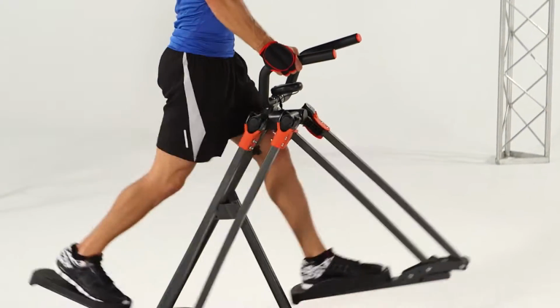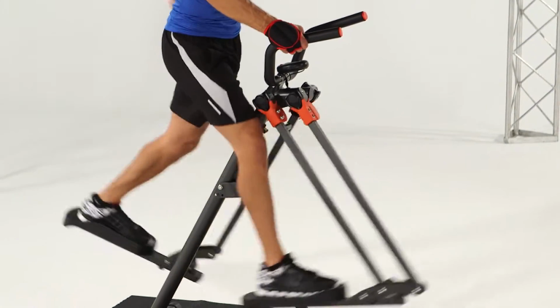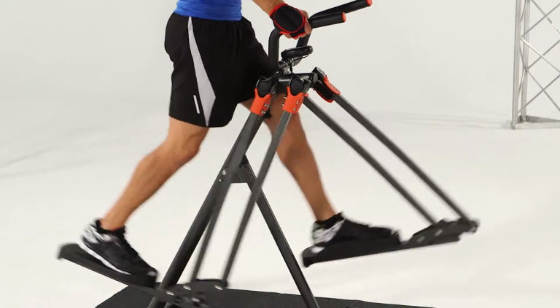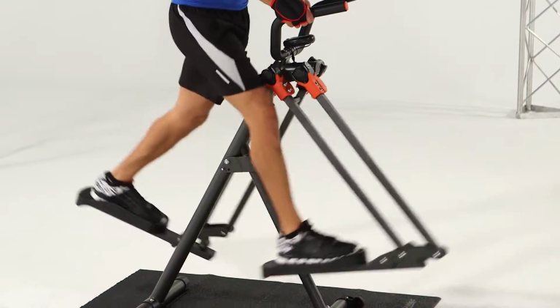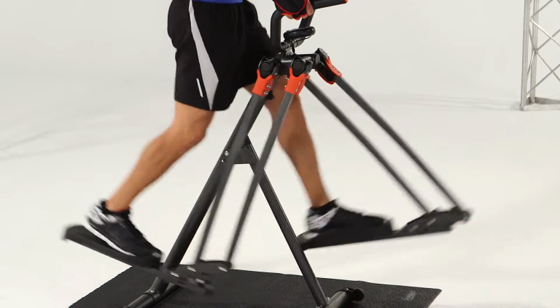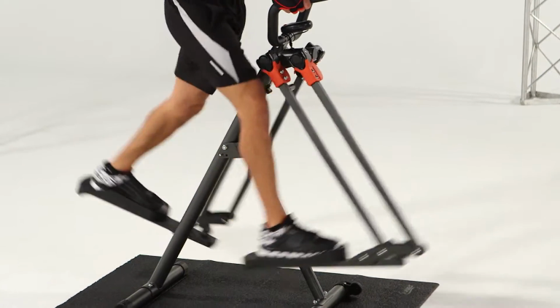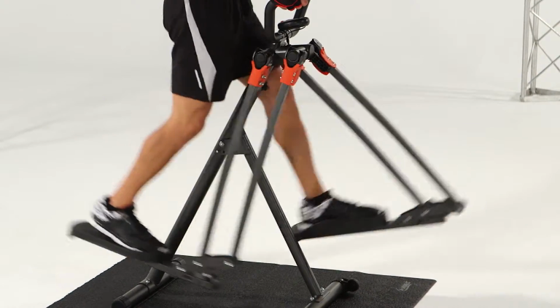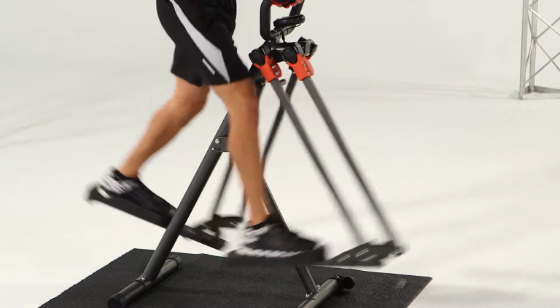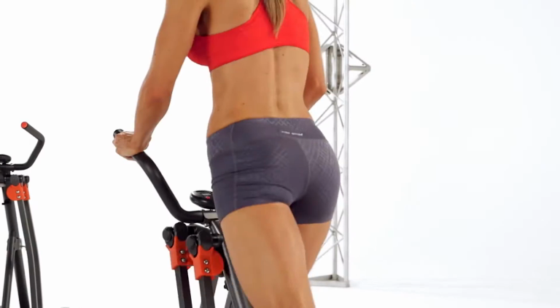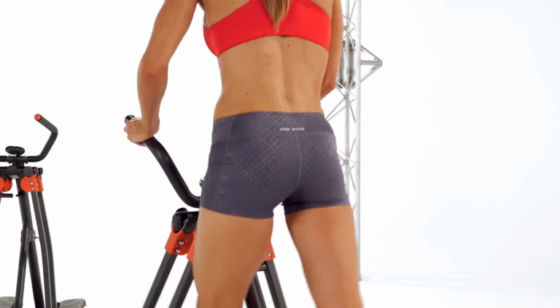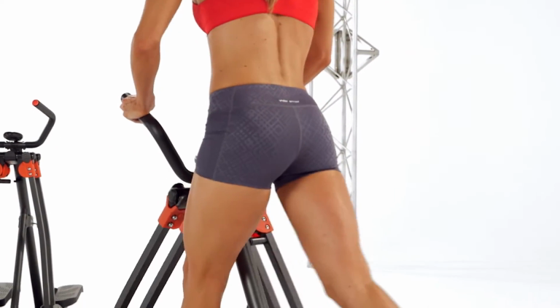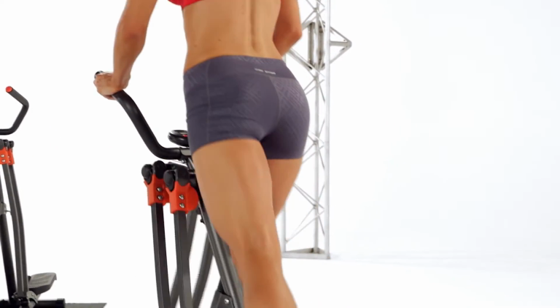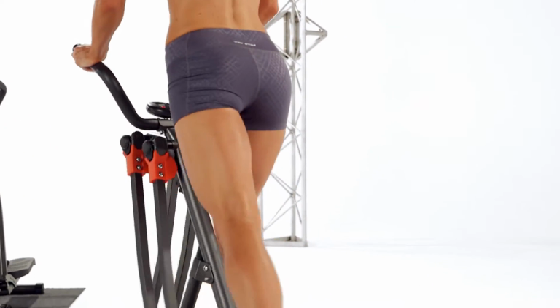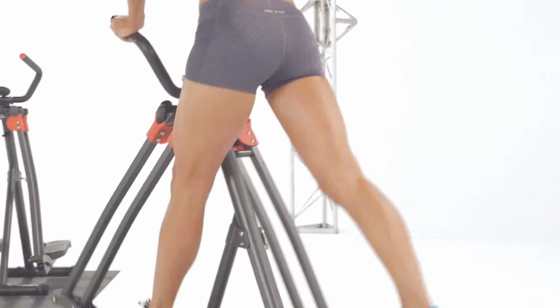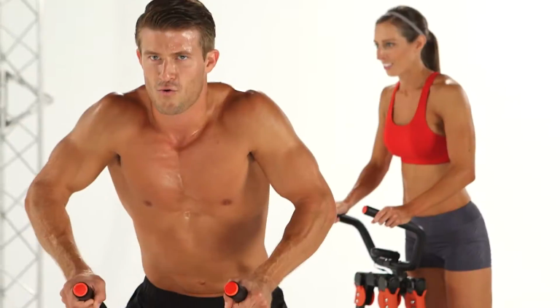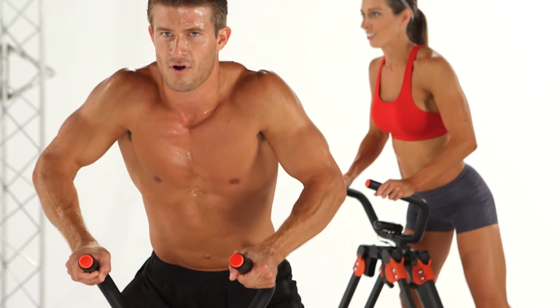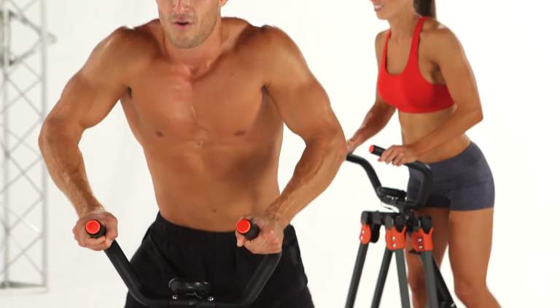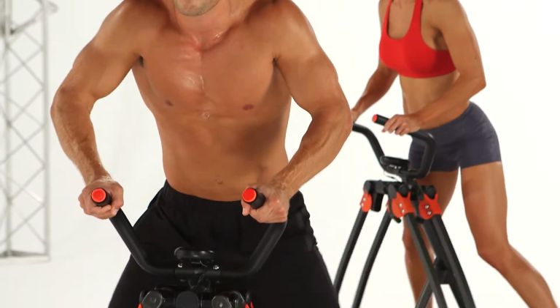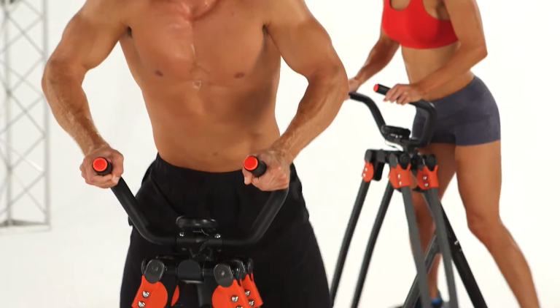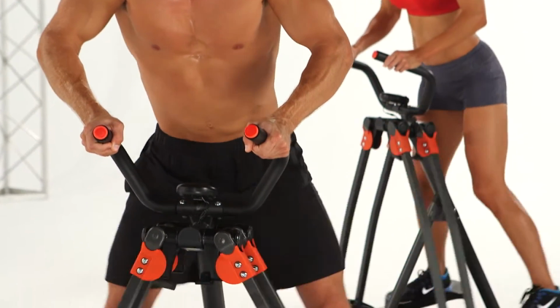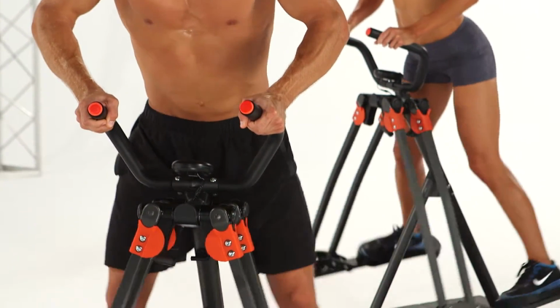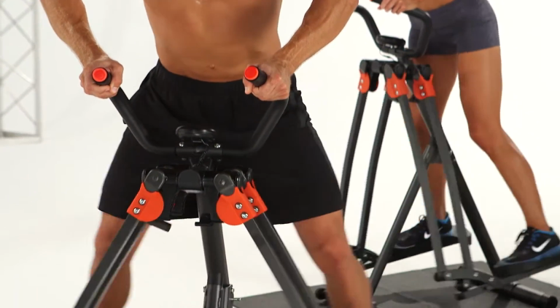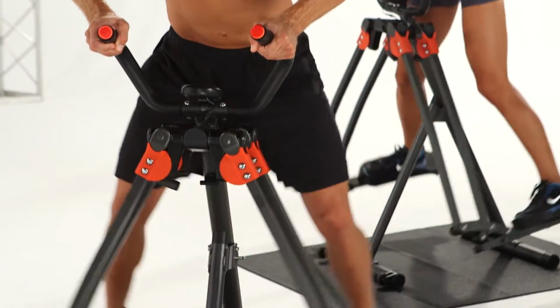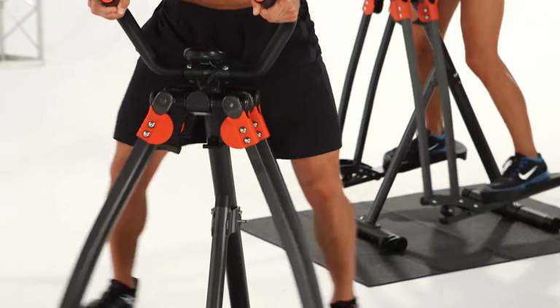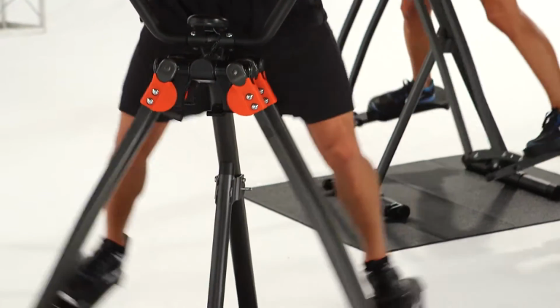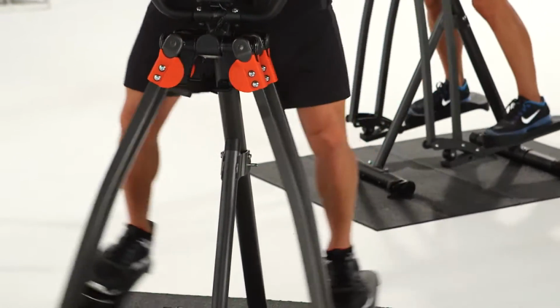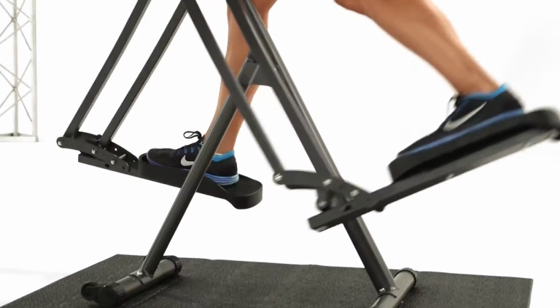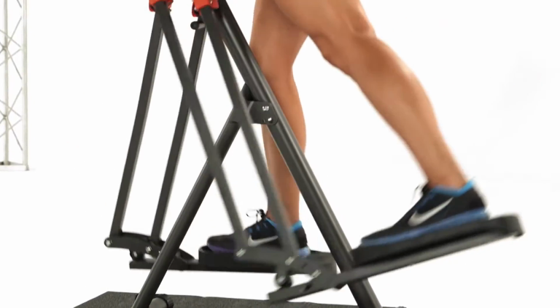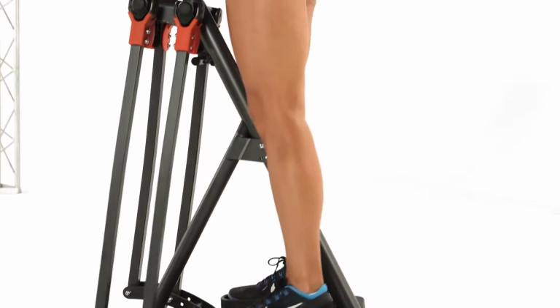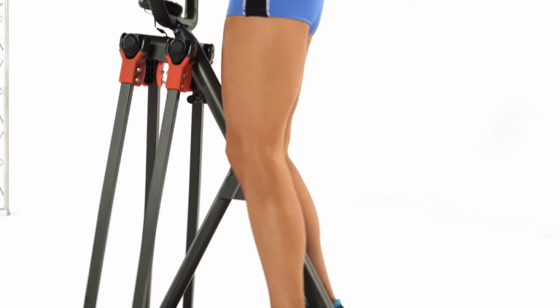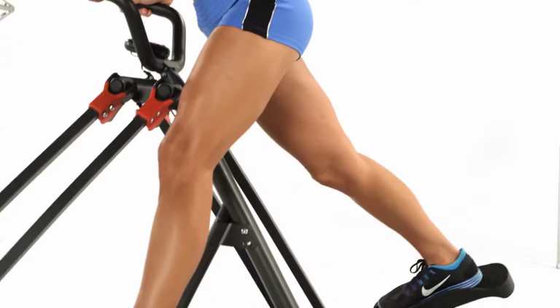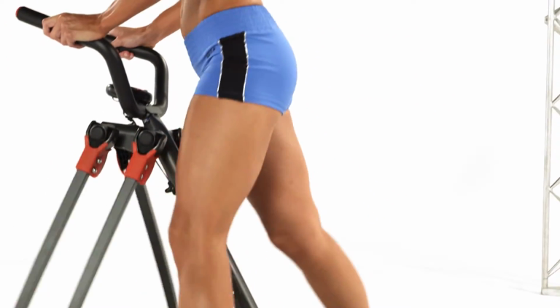Stride forward to work your hip flexors and target your lower abs, backwards to lift and shape your butt, away from your body to trim your outer thighs, and toward your body to slim your inner thighs. Skater strides to engage all your leg muscles.